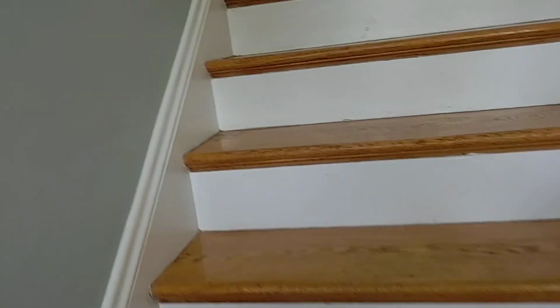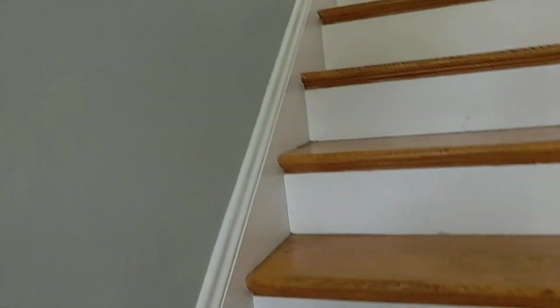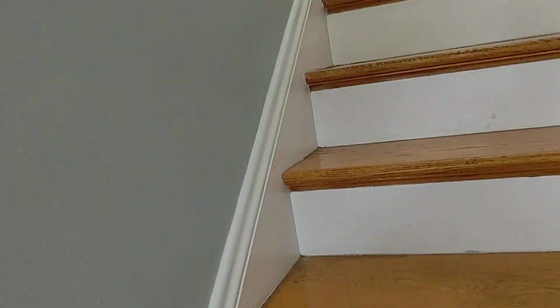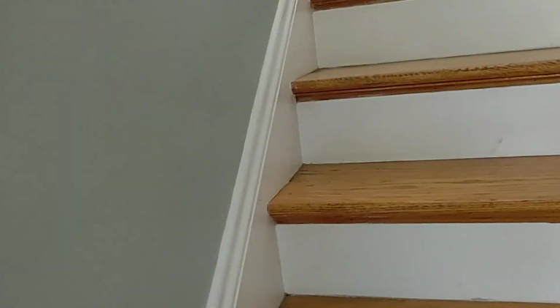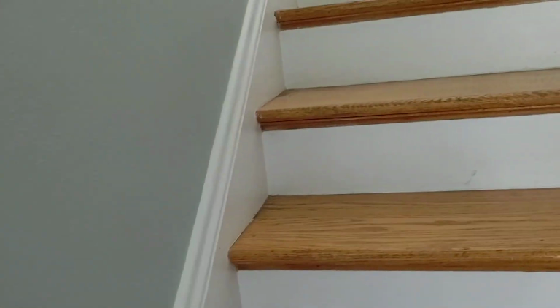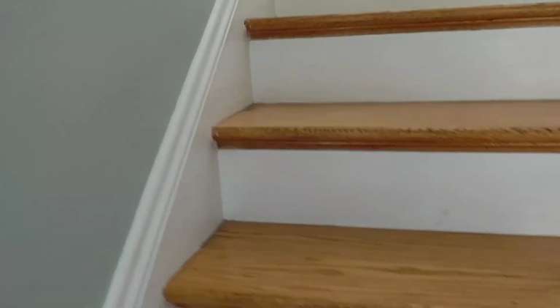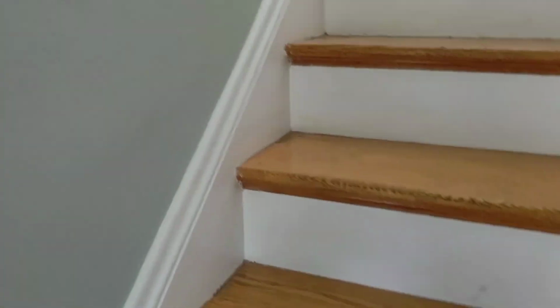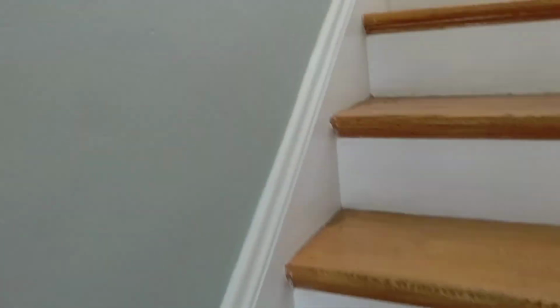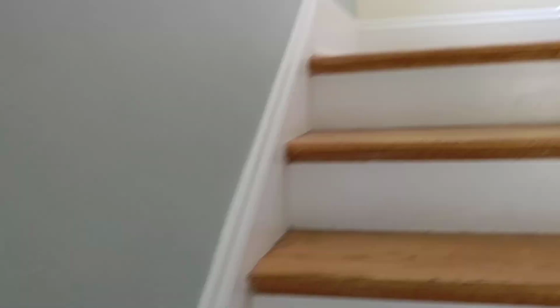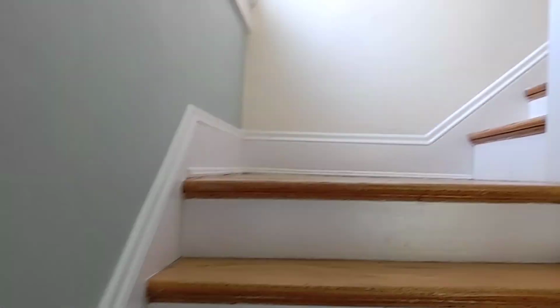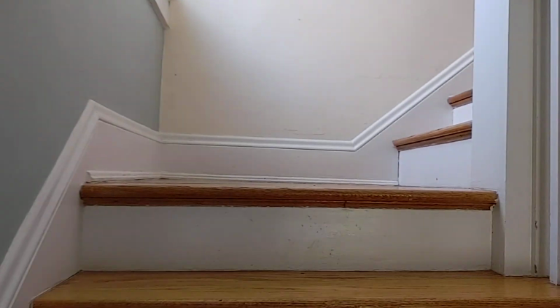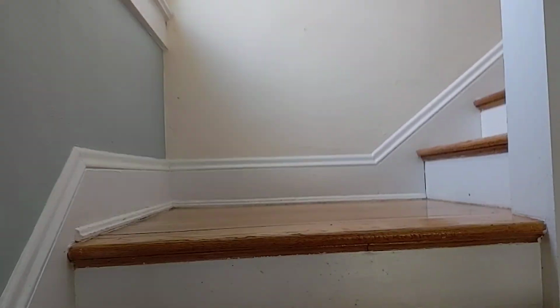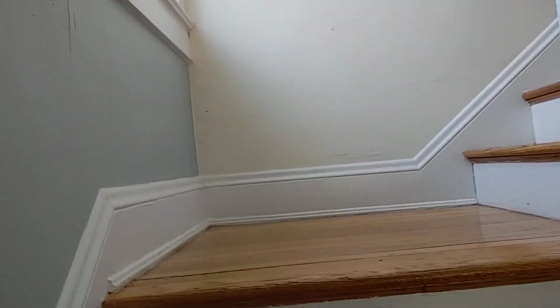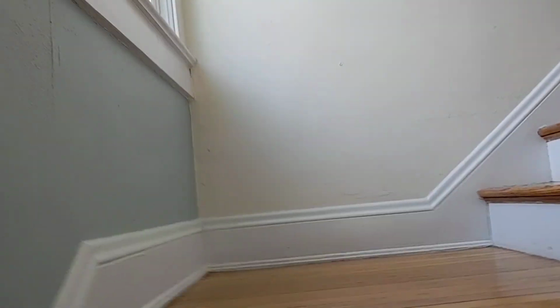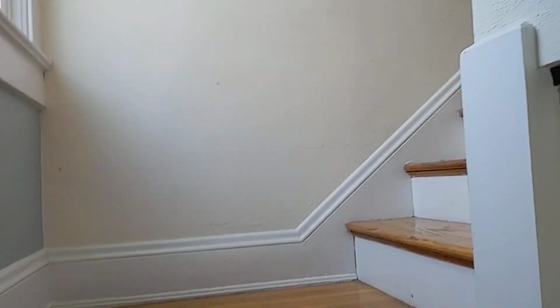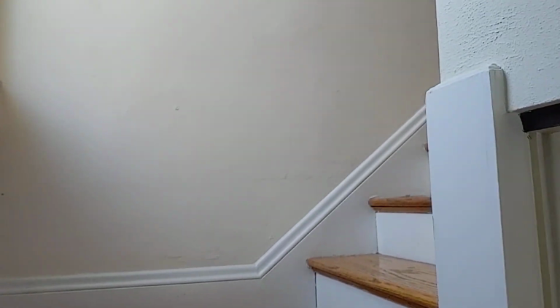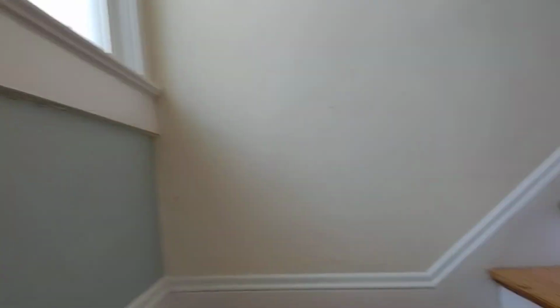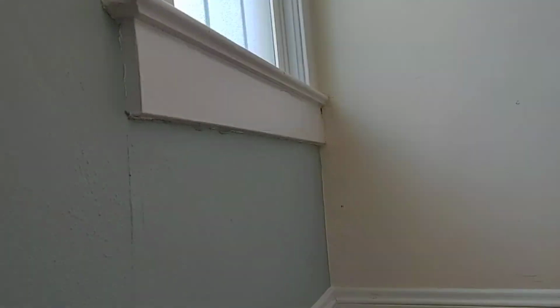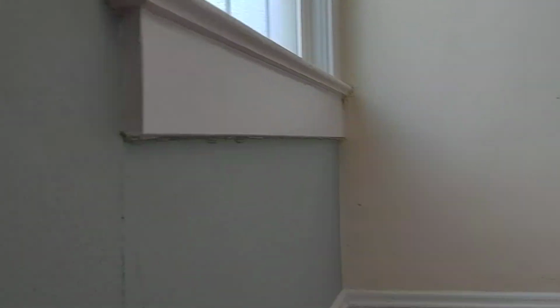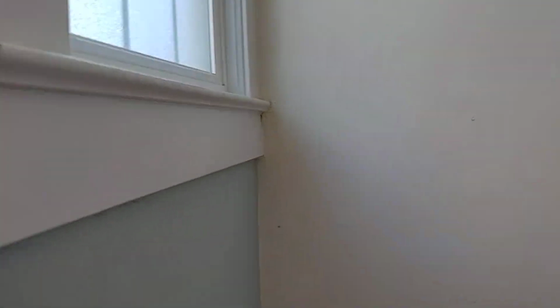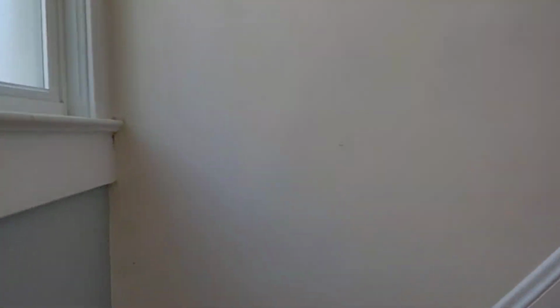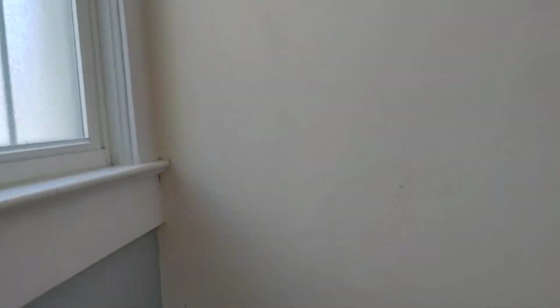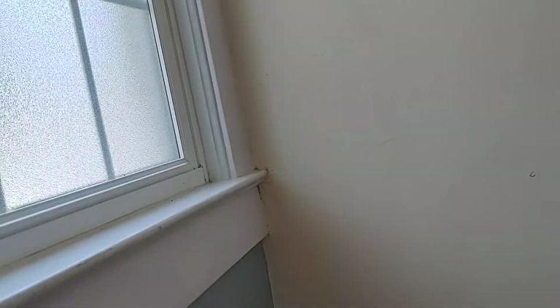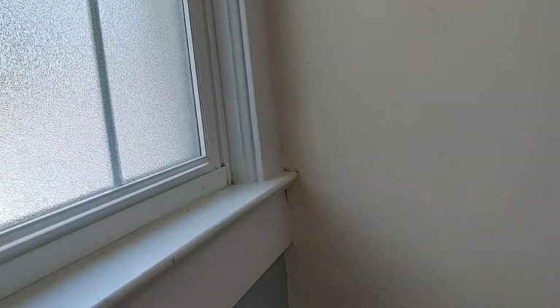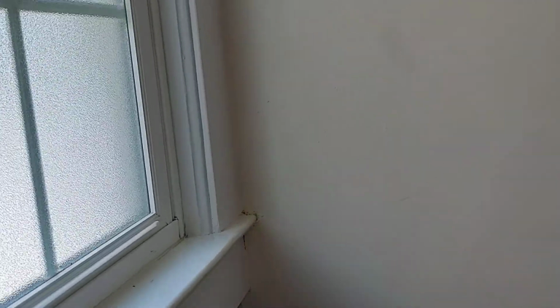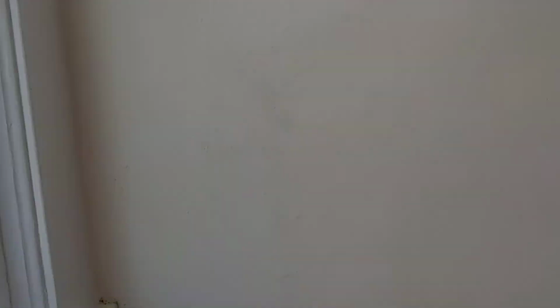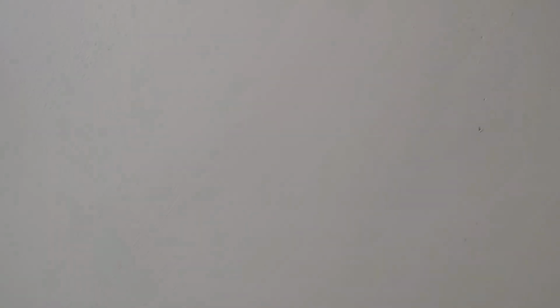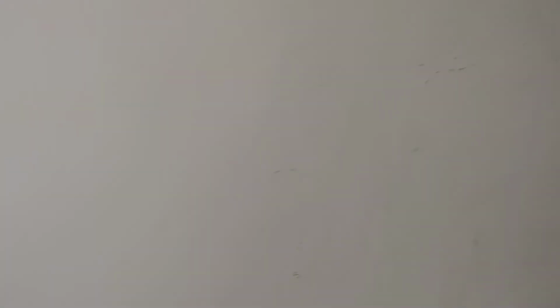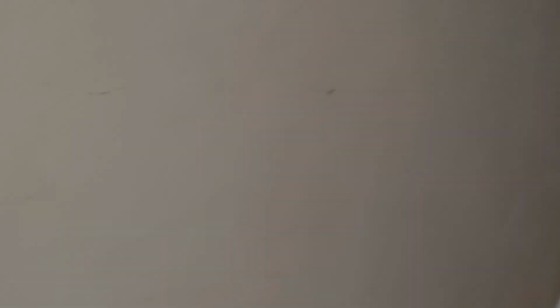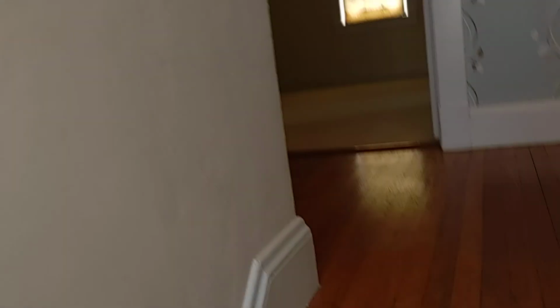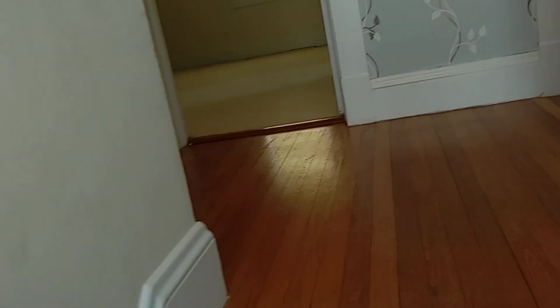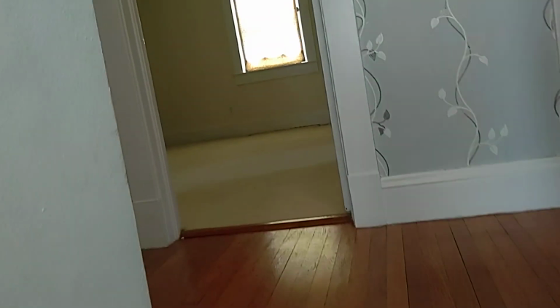I've not been upstairs yet, so we're going to see this together. Maple floors. Pretty well finished — not perfect, but good.